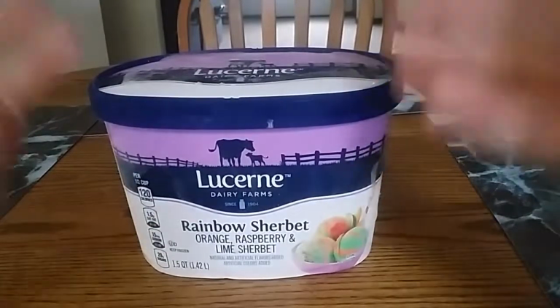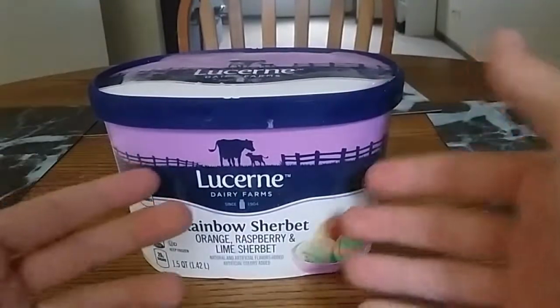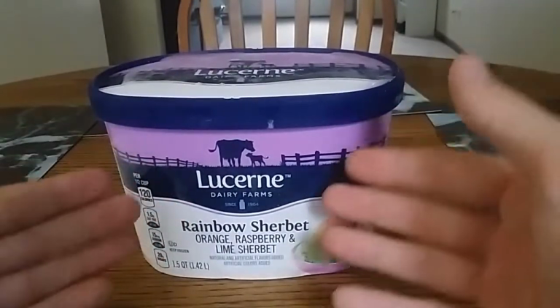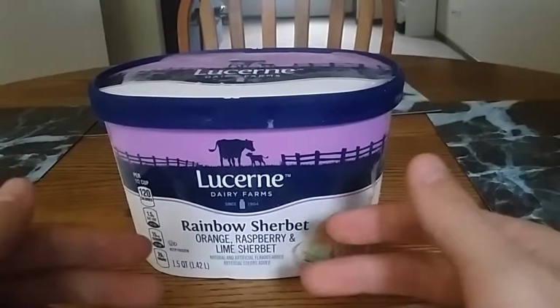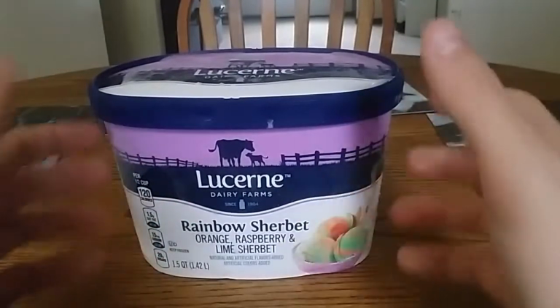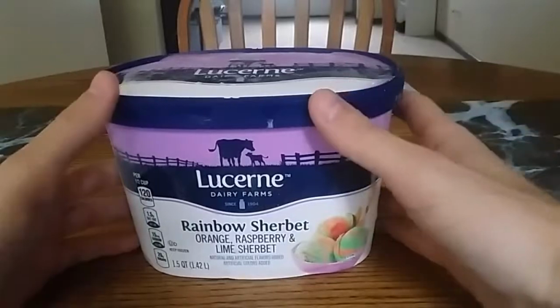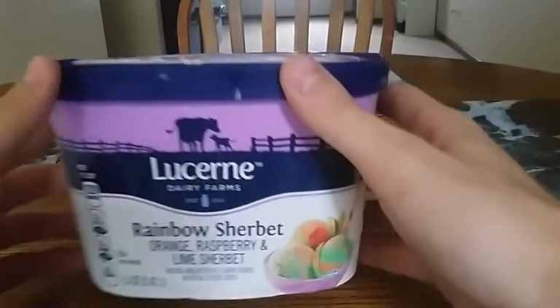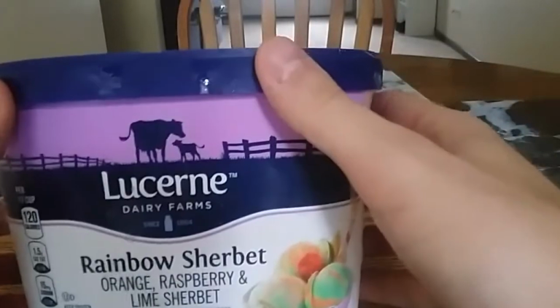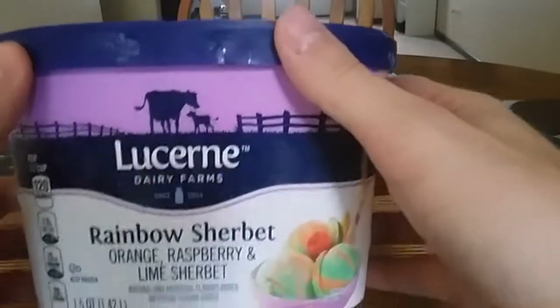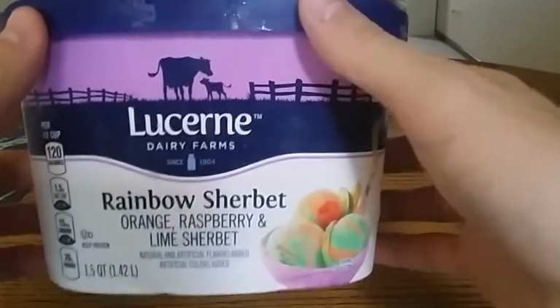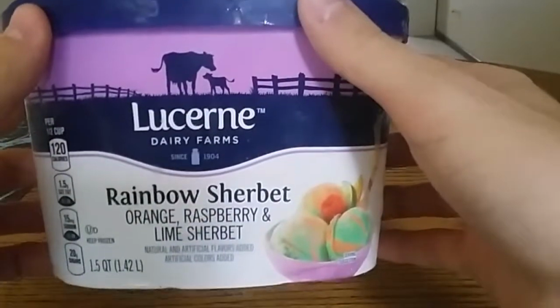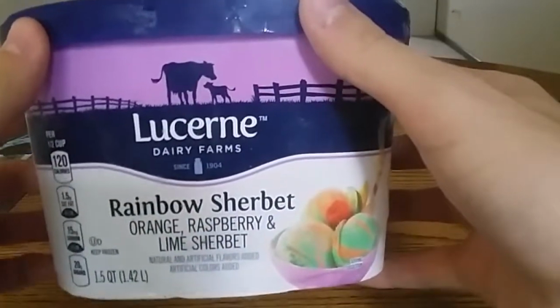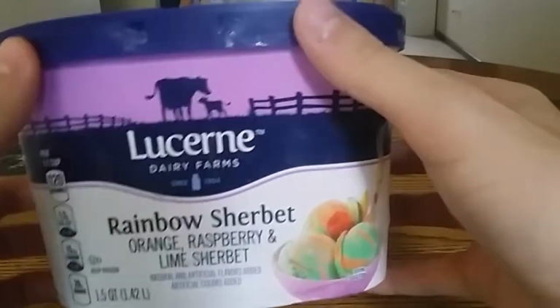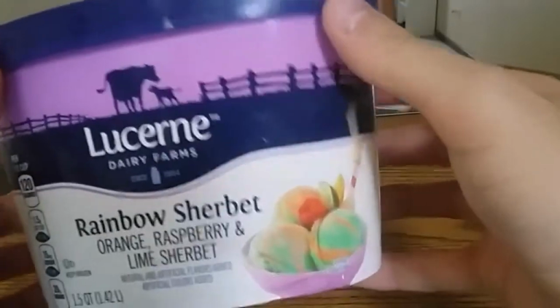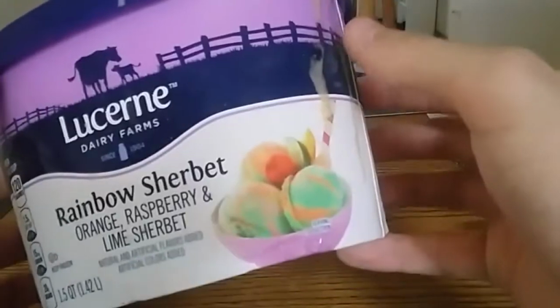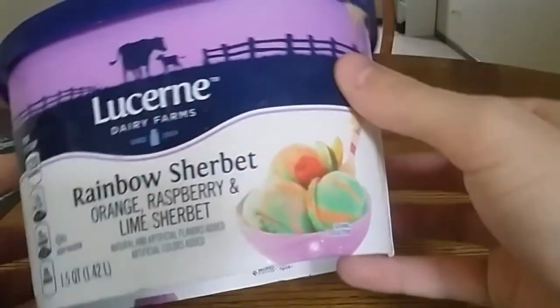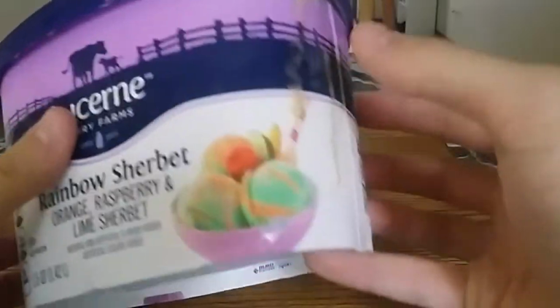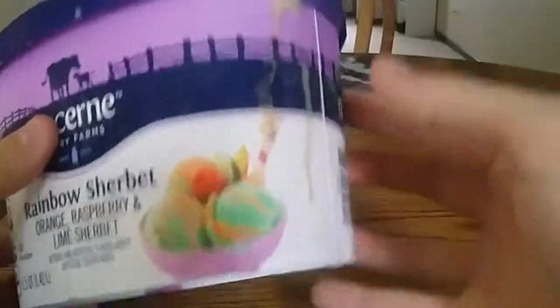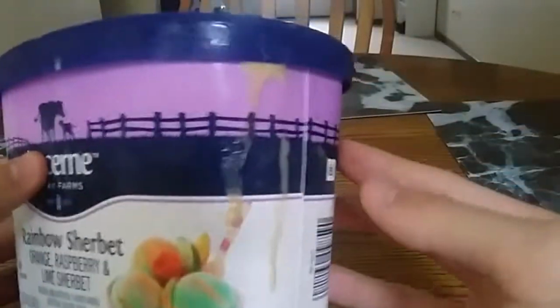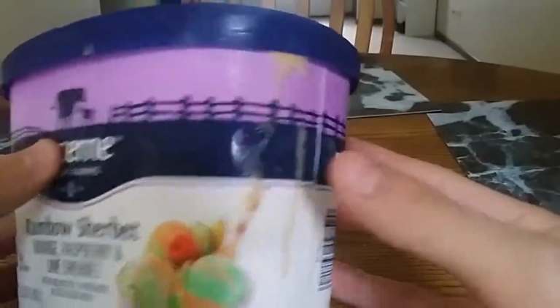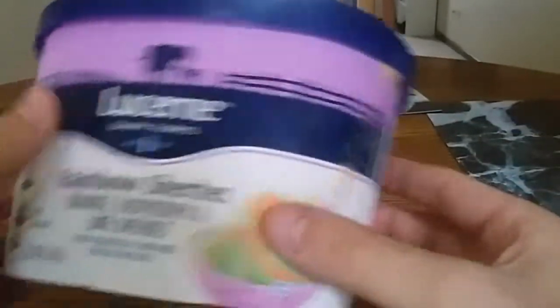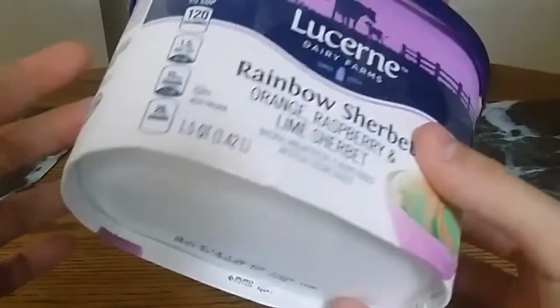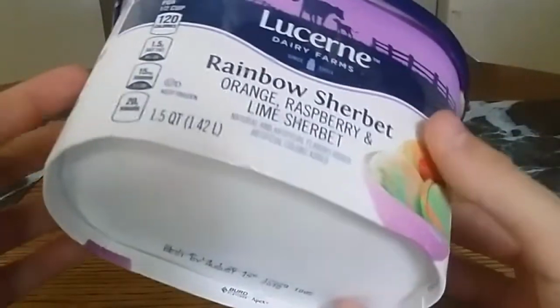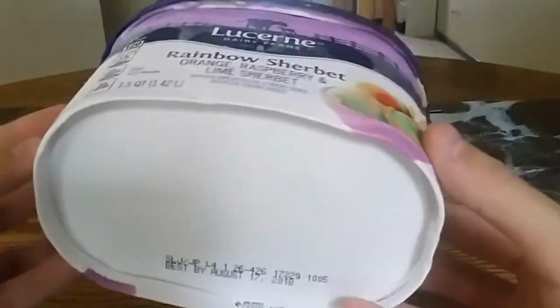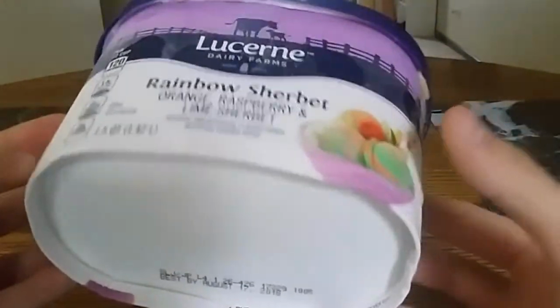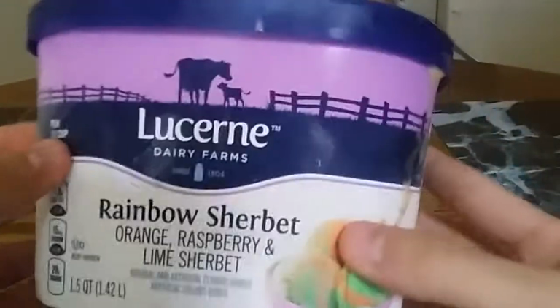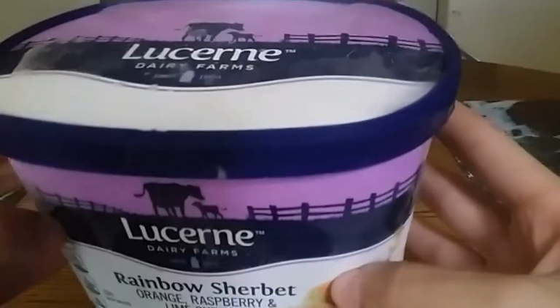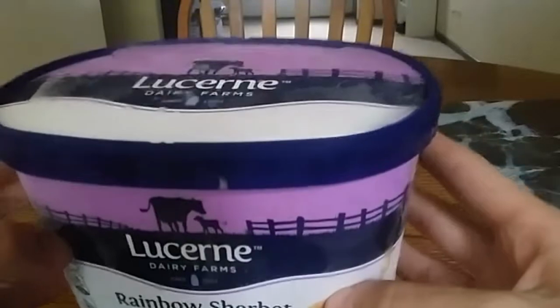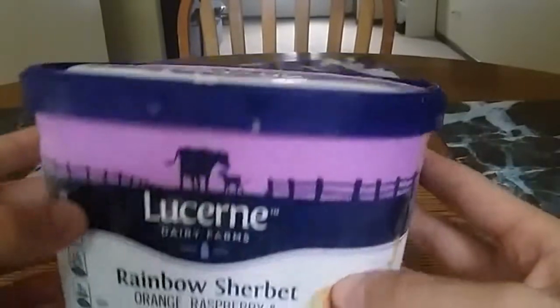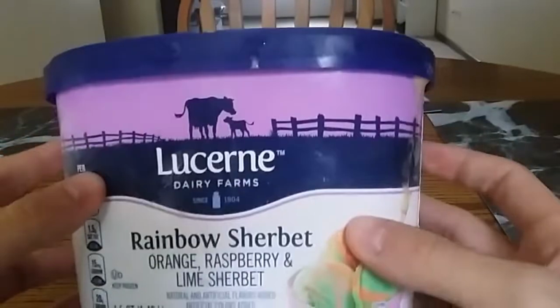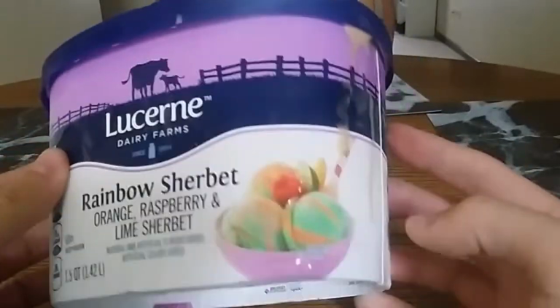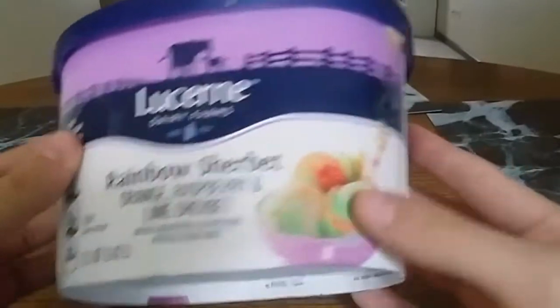So today I'm going to be doing an unboxing of some Lucerne Rainbow Sherbet Ice Cream. This is, as you can see, it's already been opened a little bit, and I thought I'd just do an unboxing and share what this thing has to offer for you.